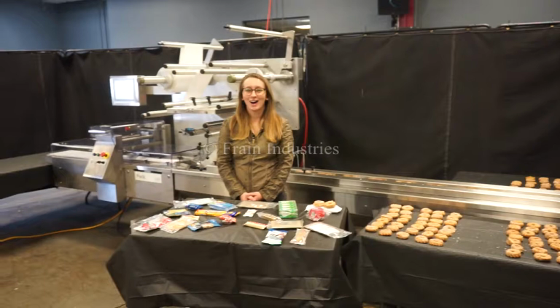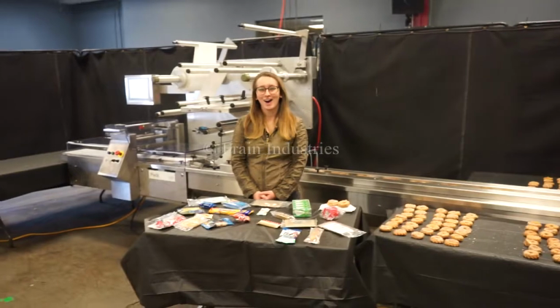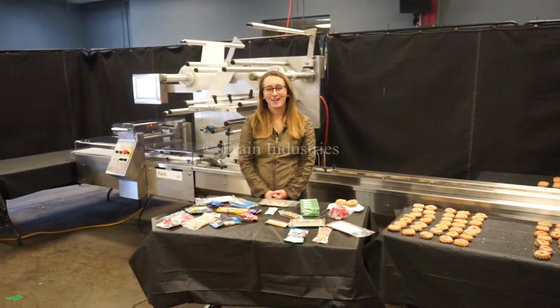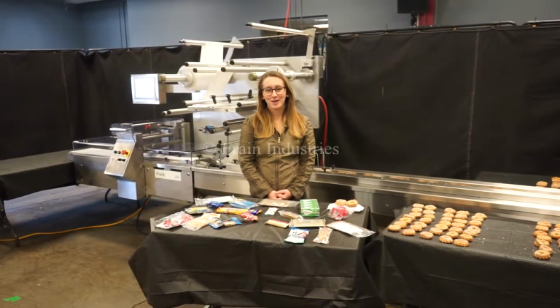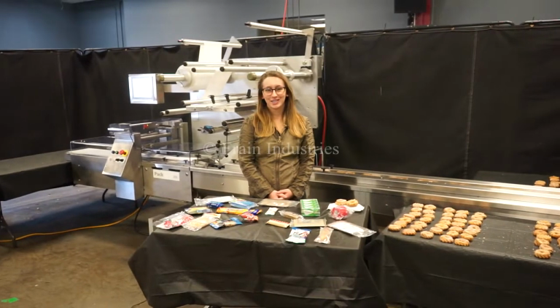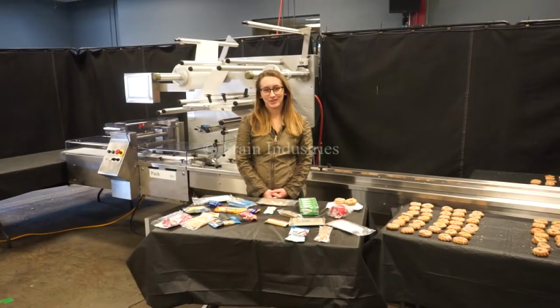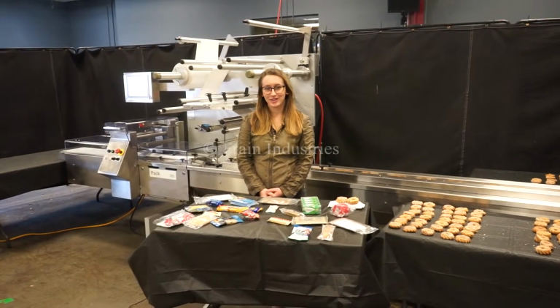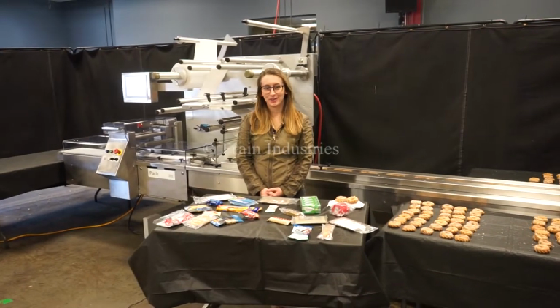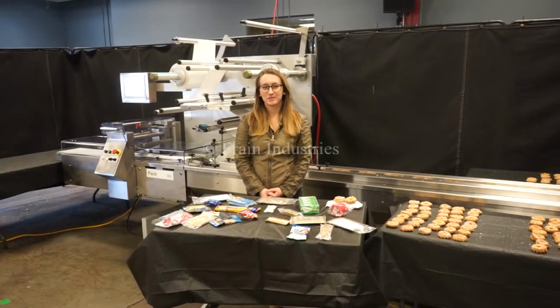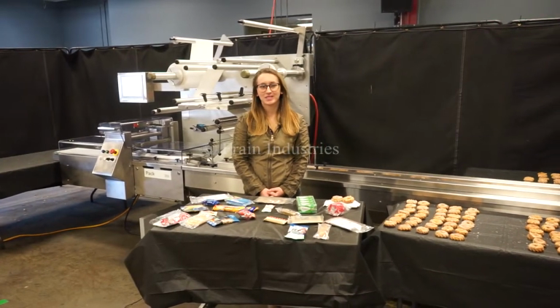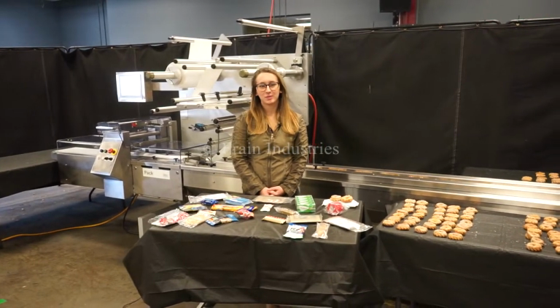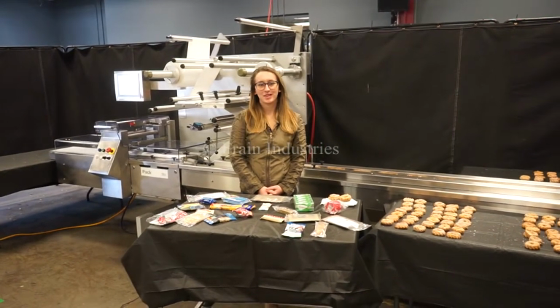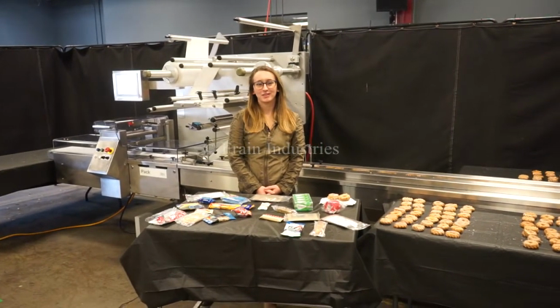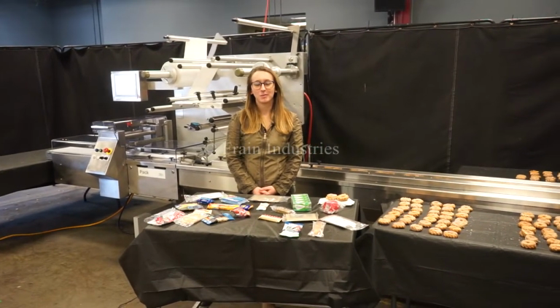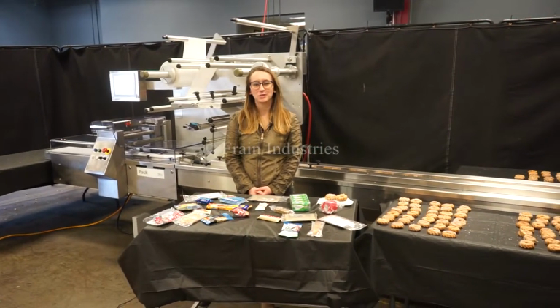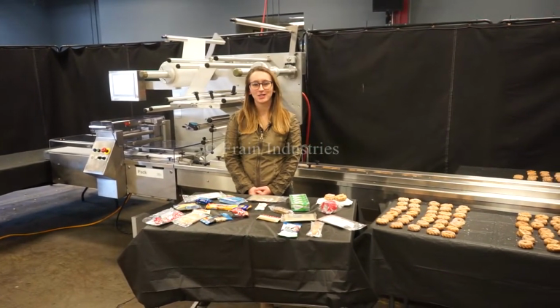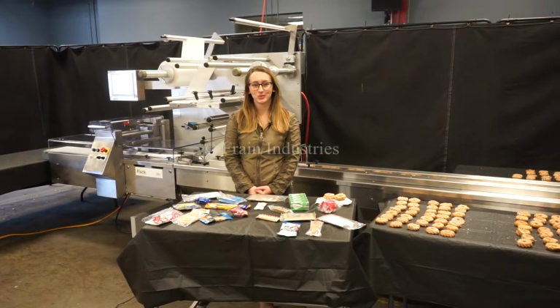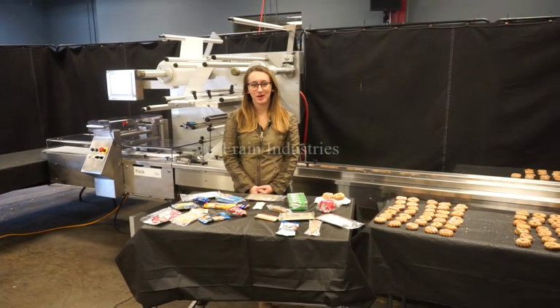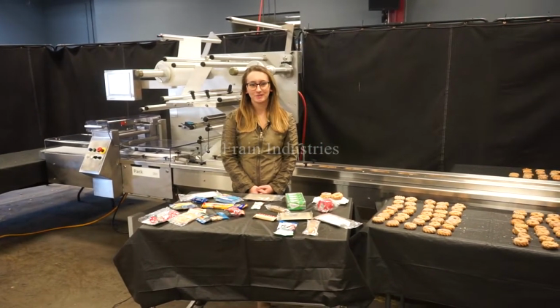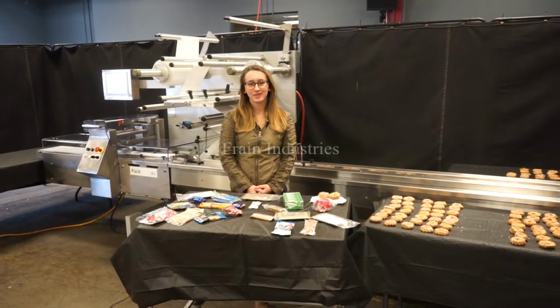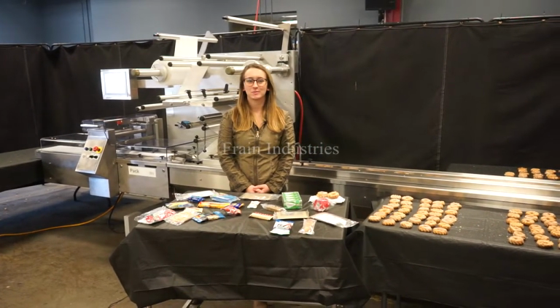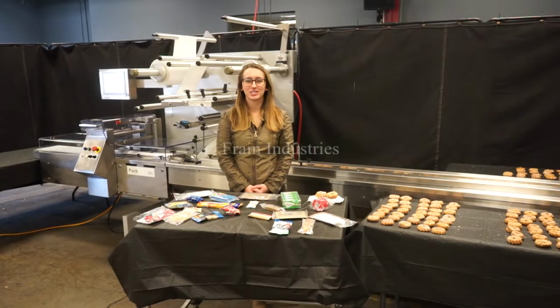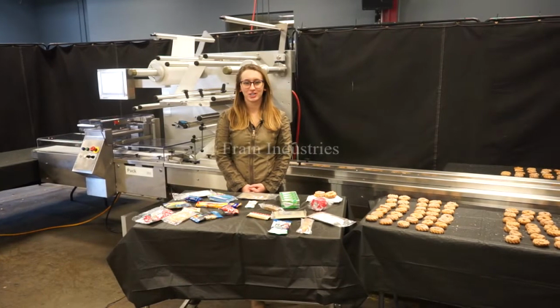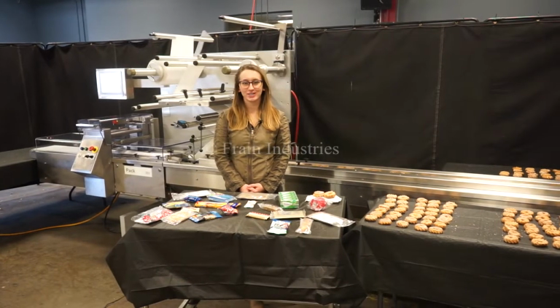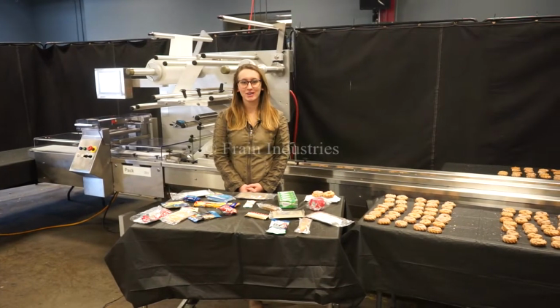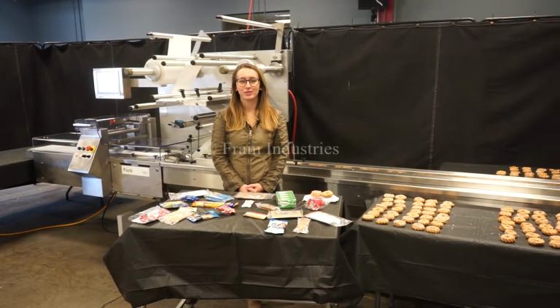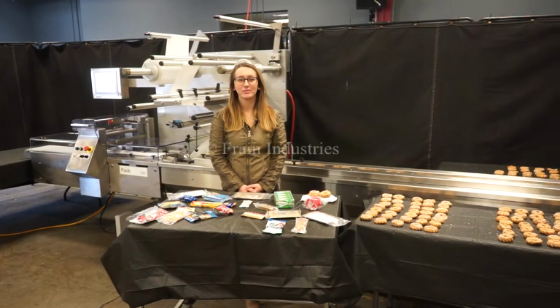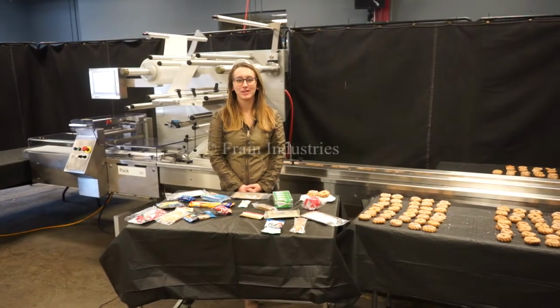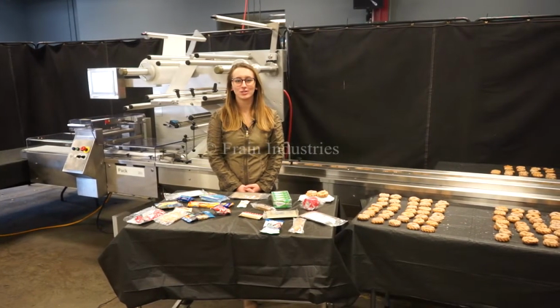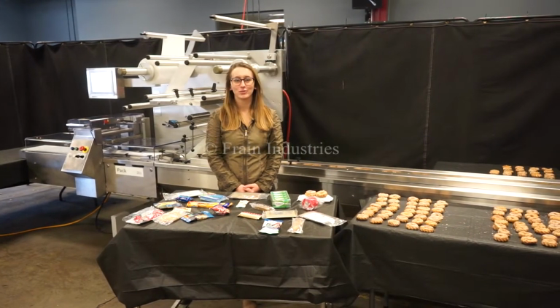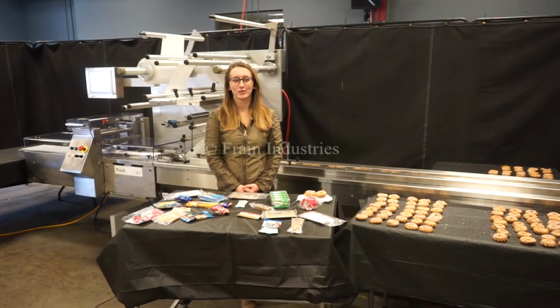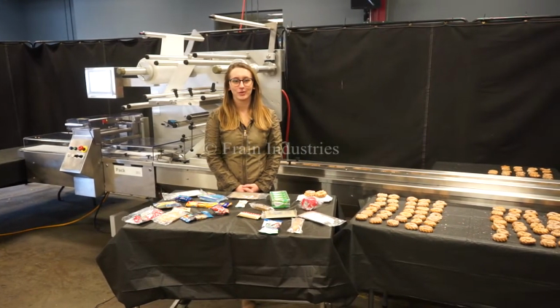Hi, I'm Alena with the Frame Group. Today we'll be cycling your Bosch Pack 201. This machine is currently set for three phase 240 volts.